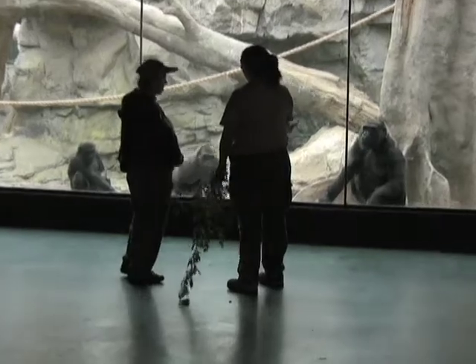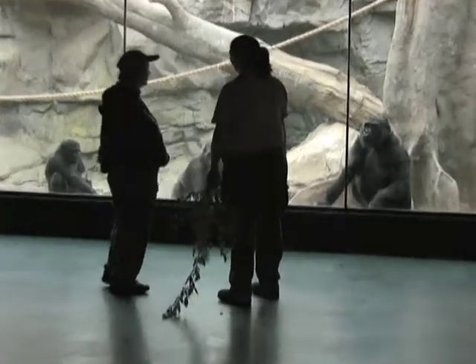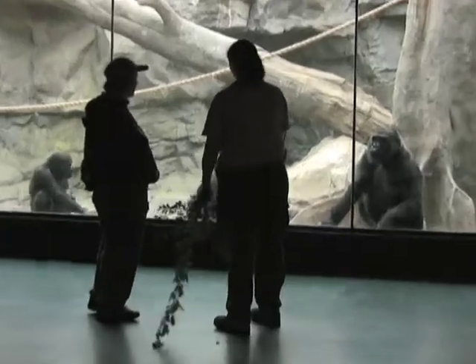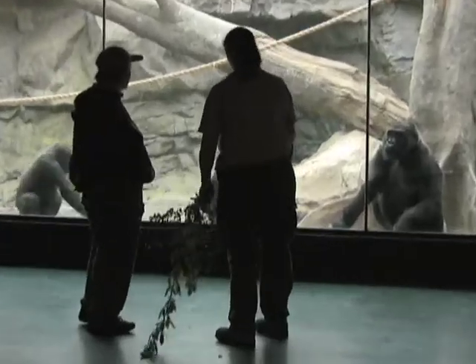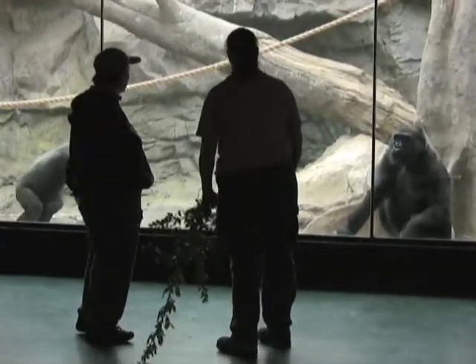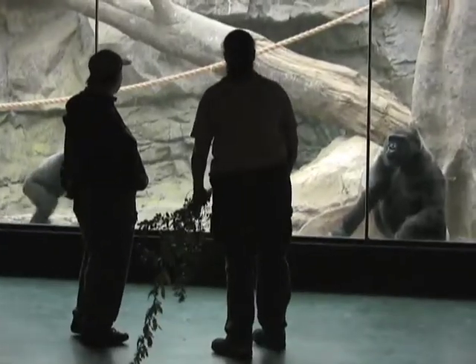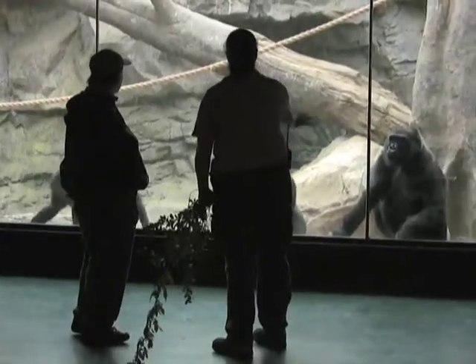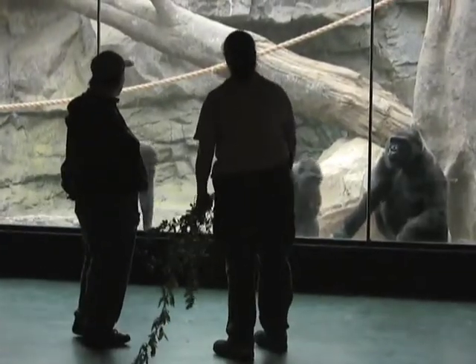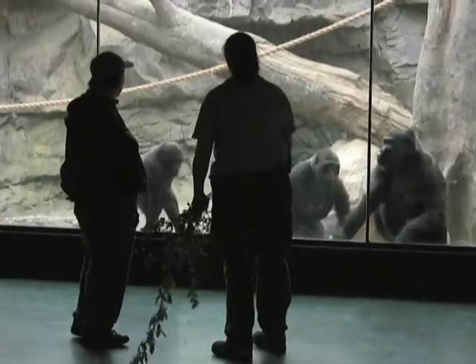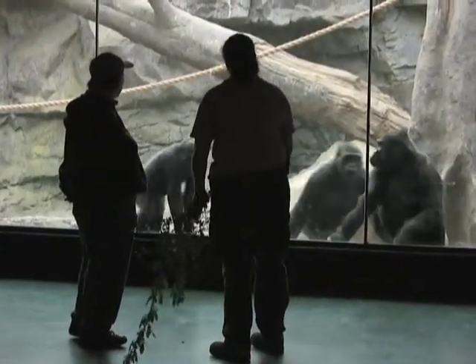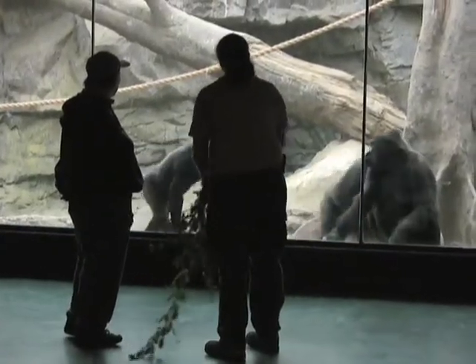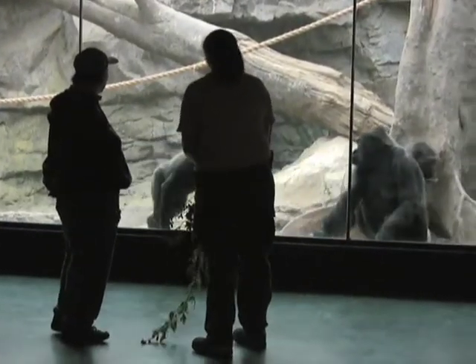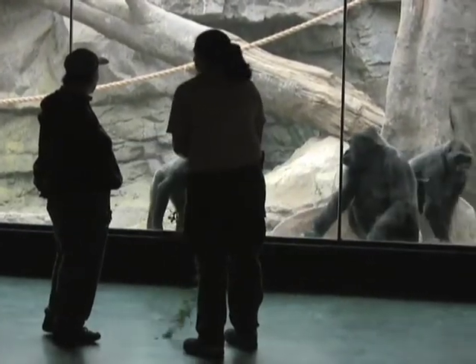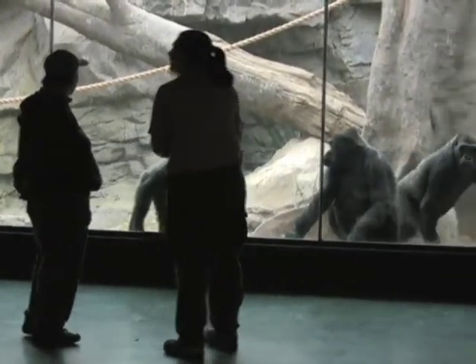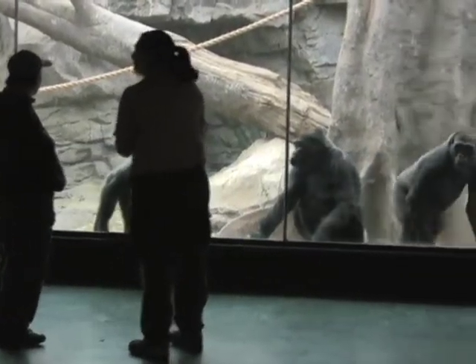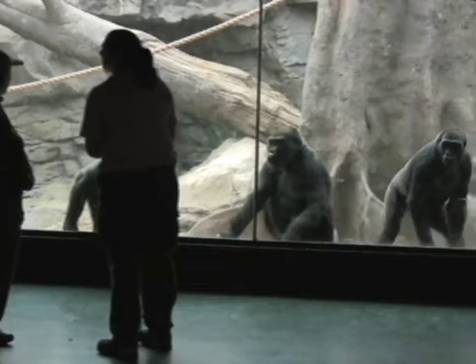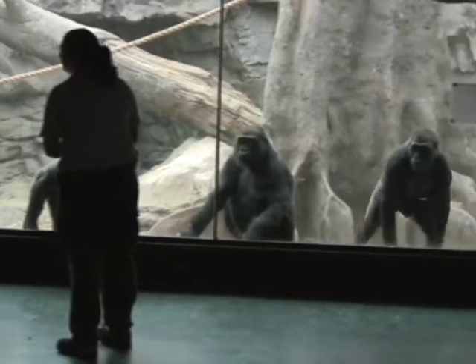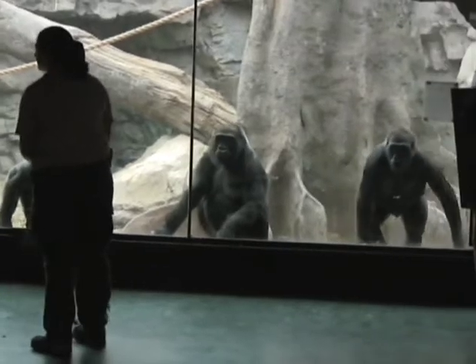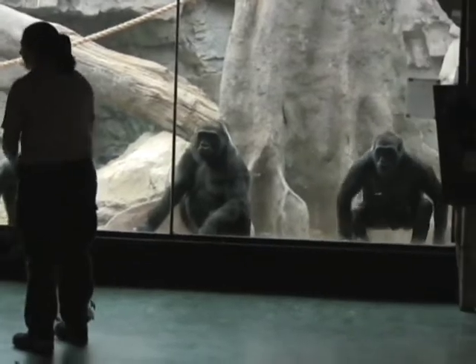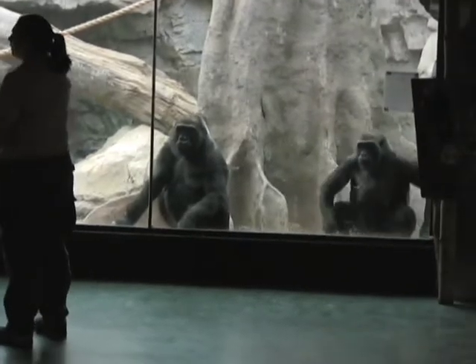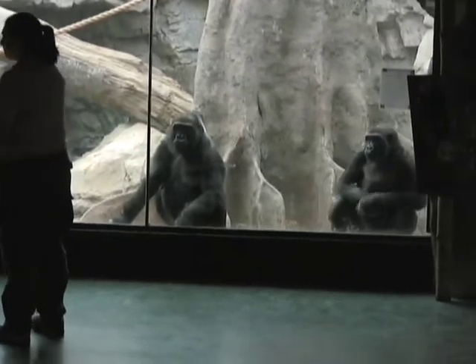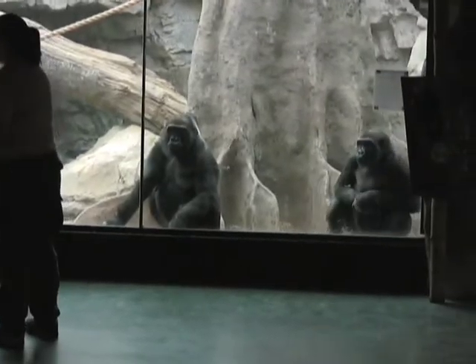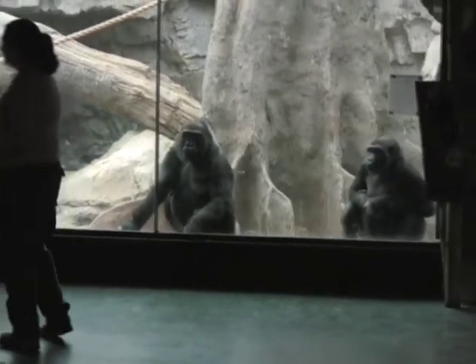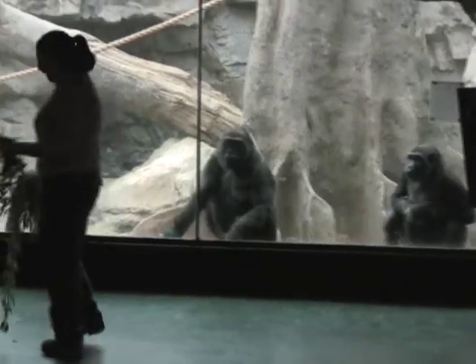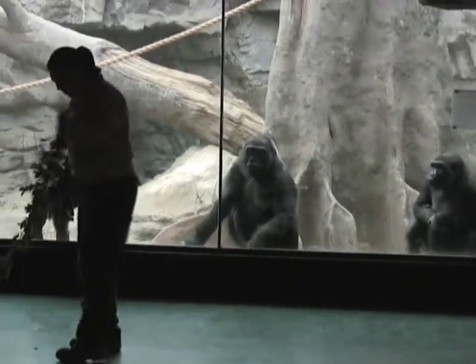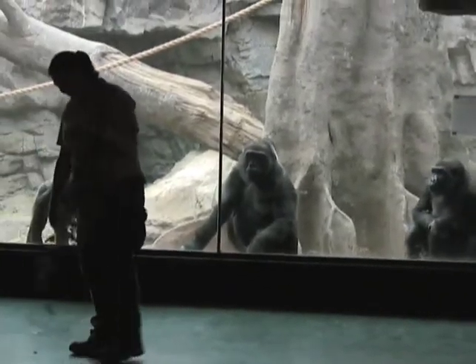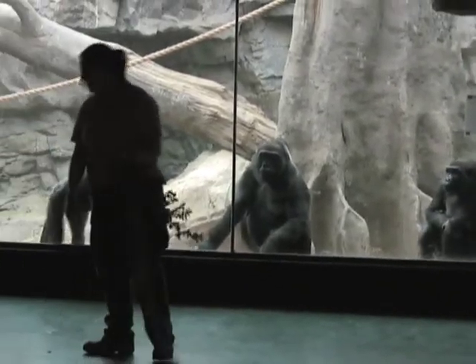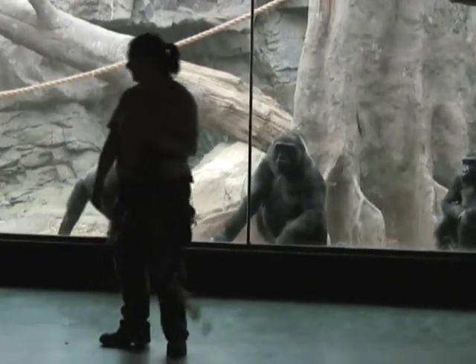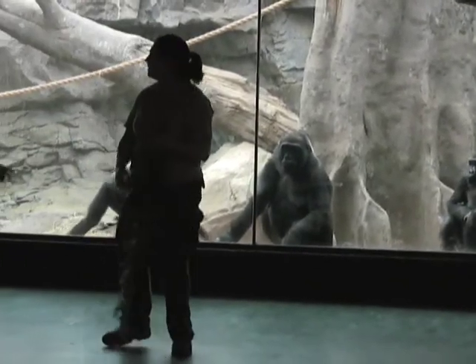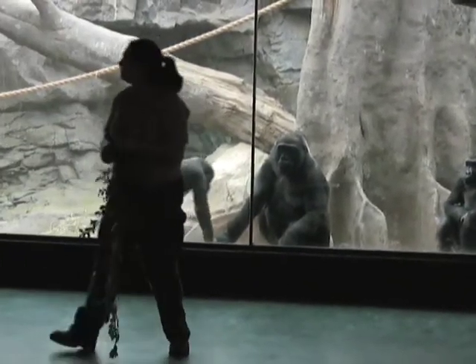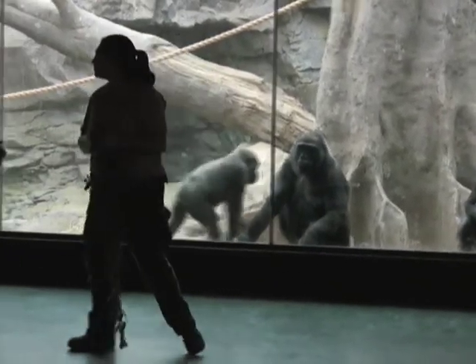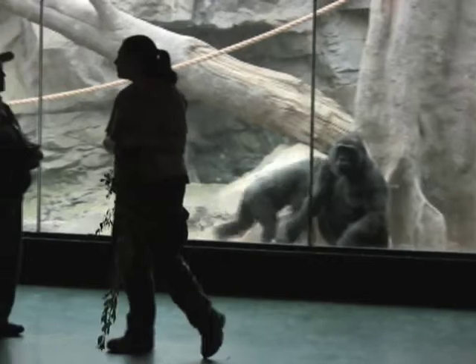This is my fourth zoo. A lot of shoveling, a lot of hosing, preparing diets — enrichment is a big one. There's a lot of labor involved, but fun labor.